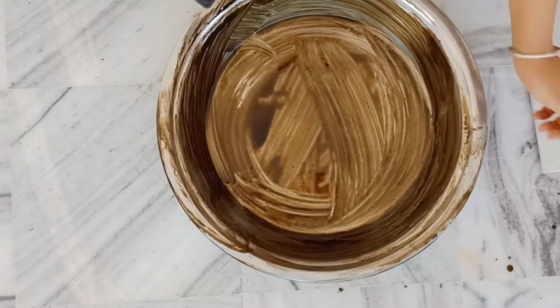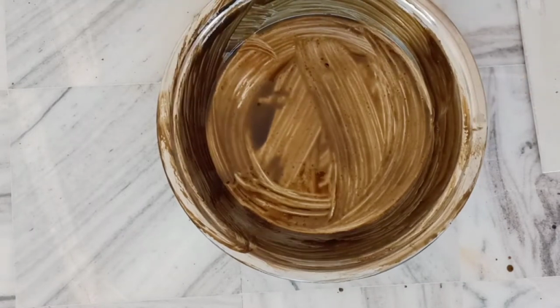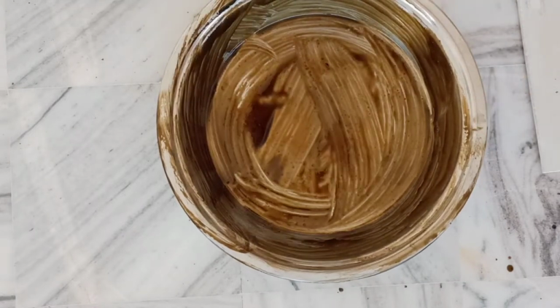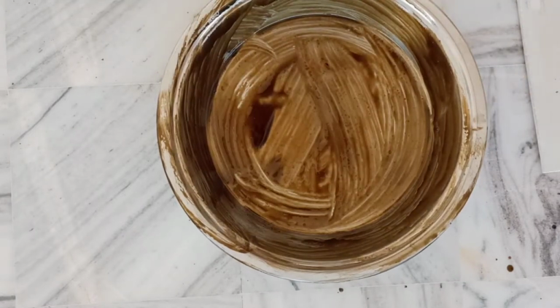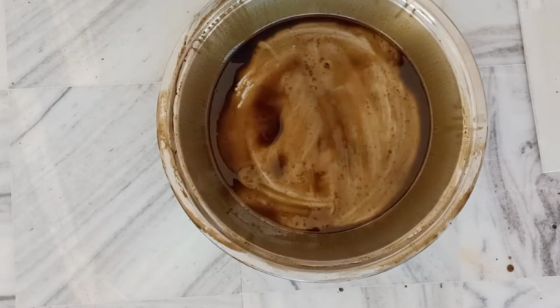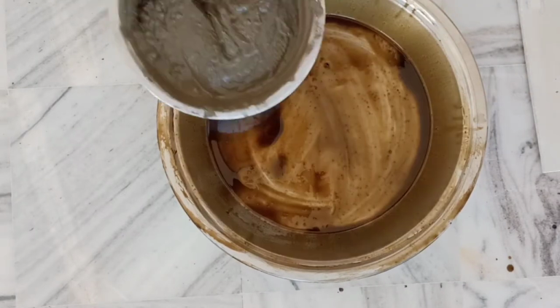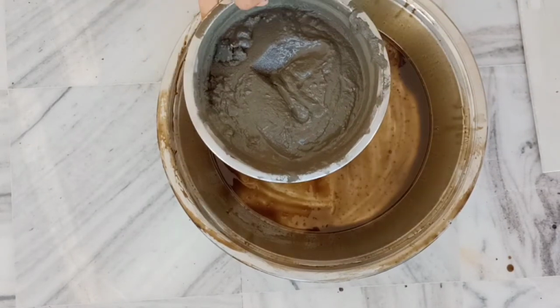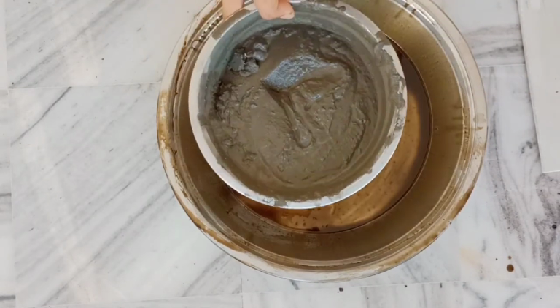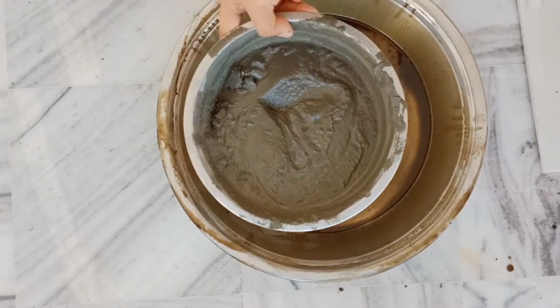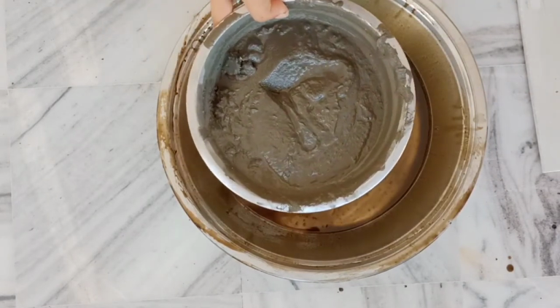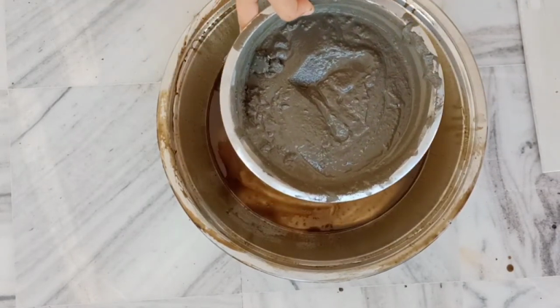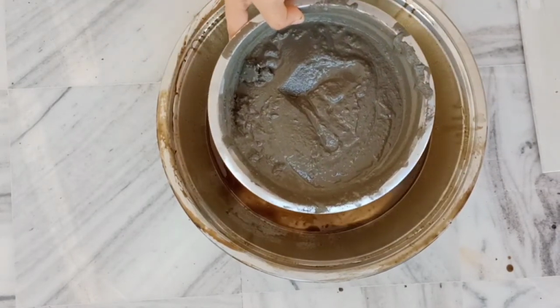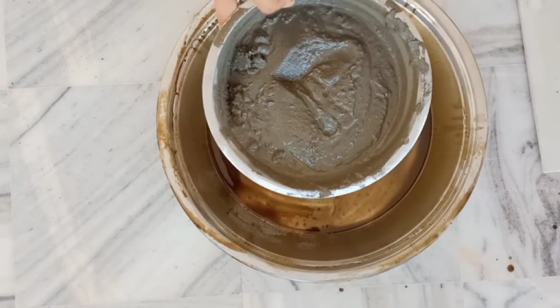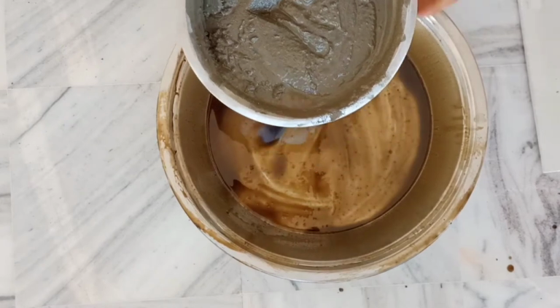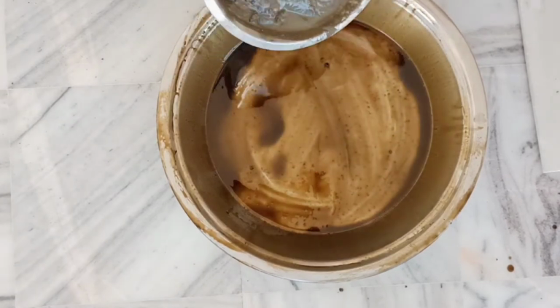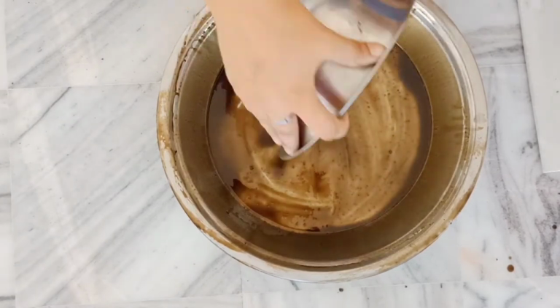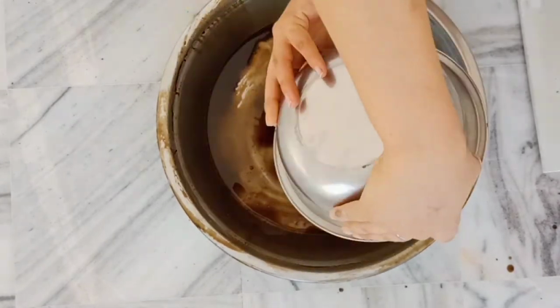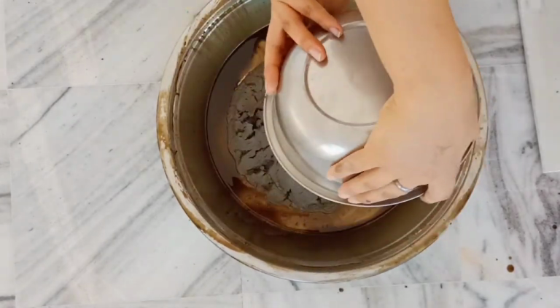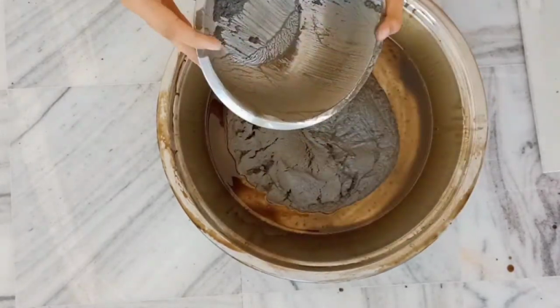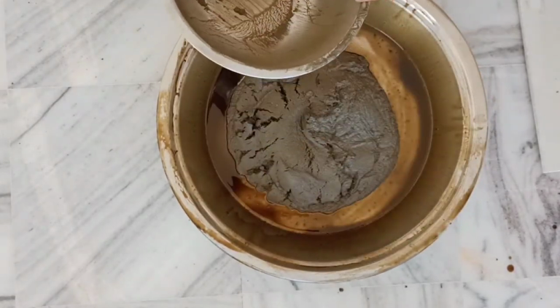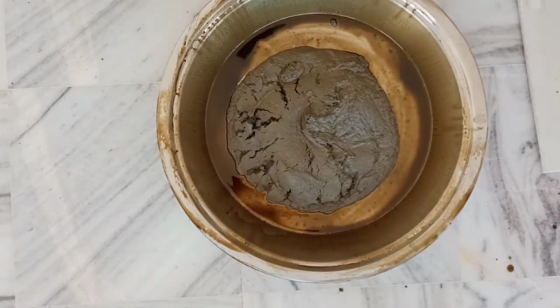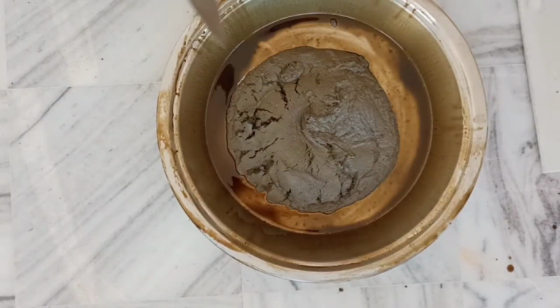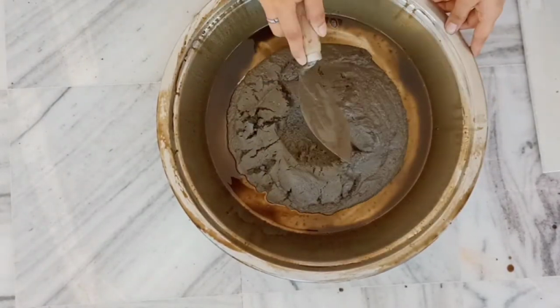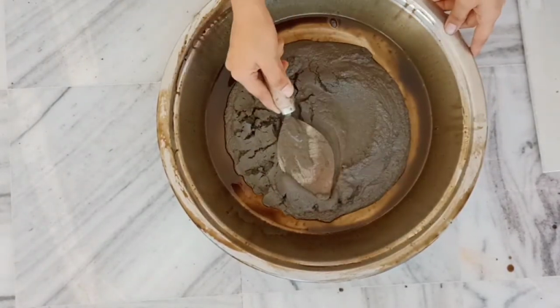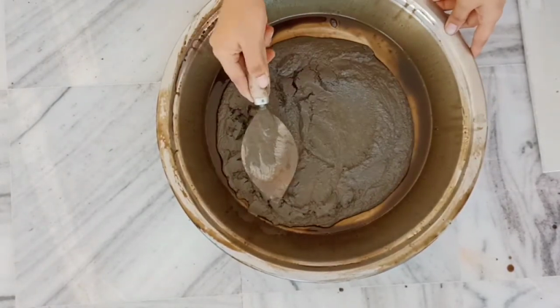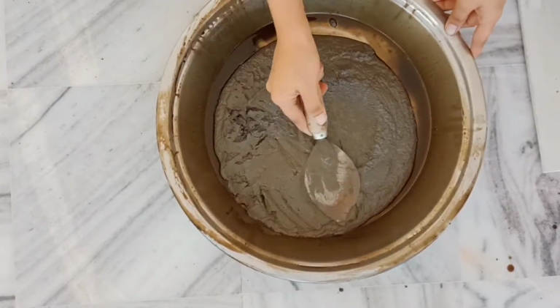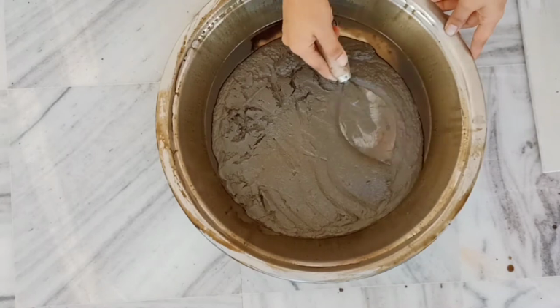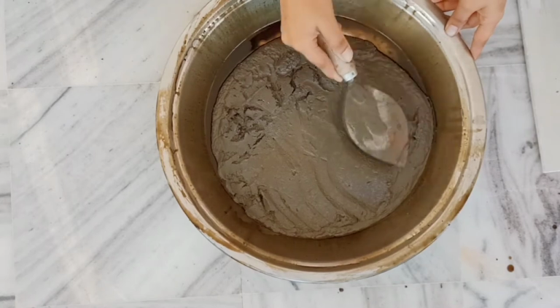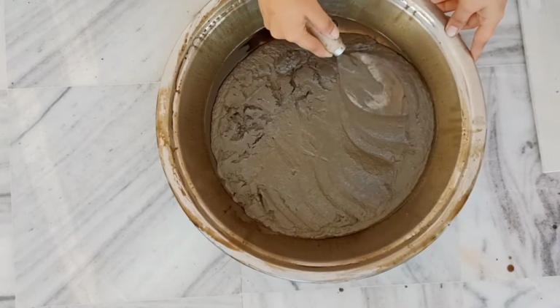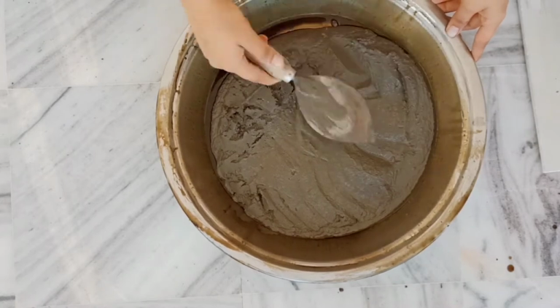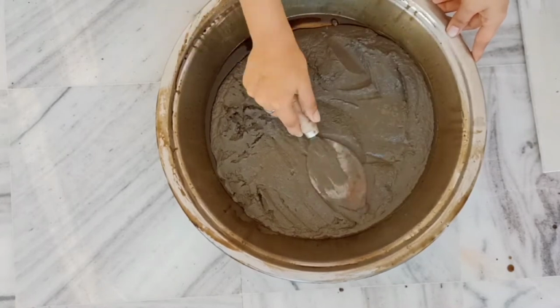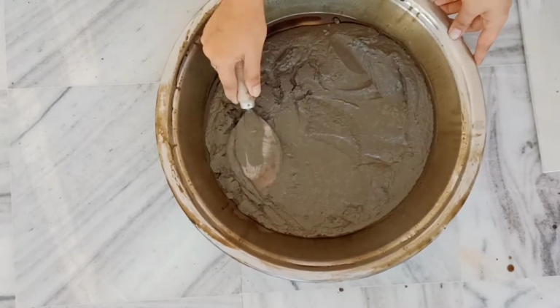After that, we will add the cement mixture. I have made the cement mixture here and I have made it thick — it is a normal consistency, not too thick. I will add 2 layers of cement.